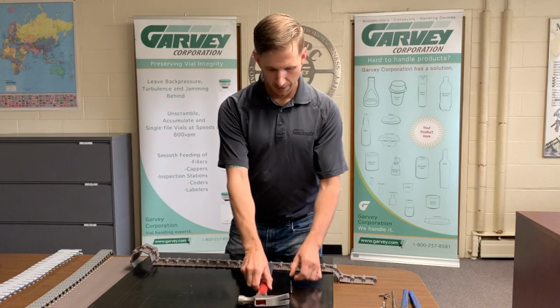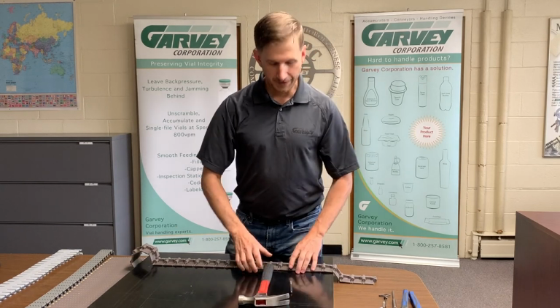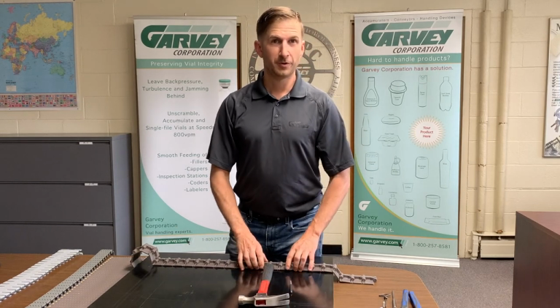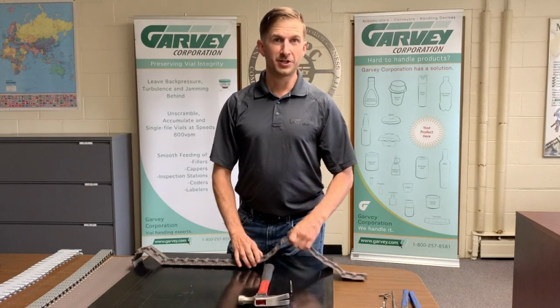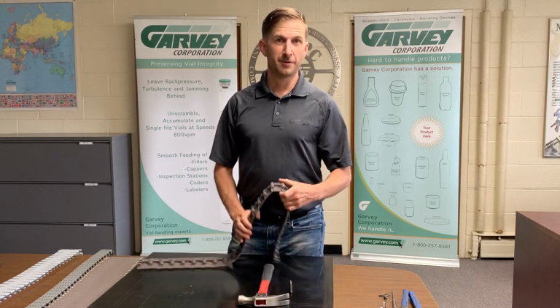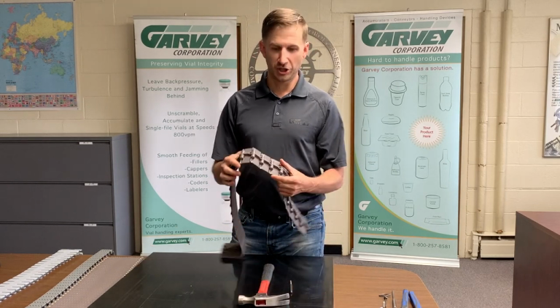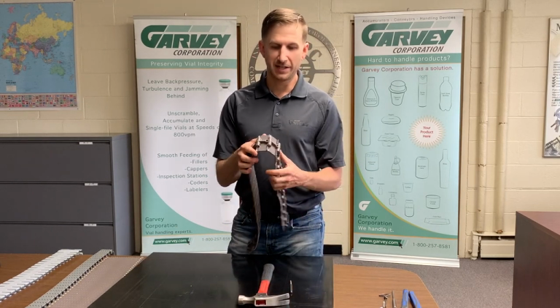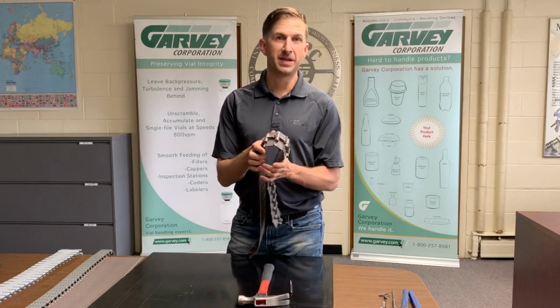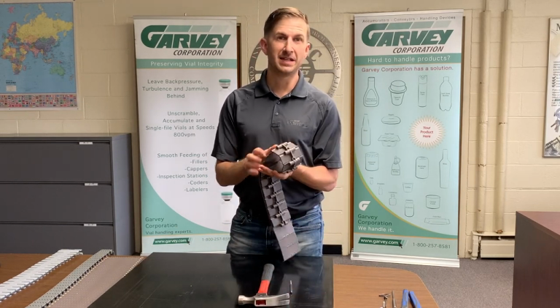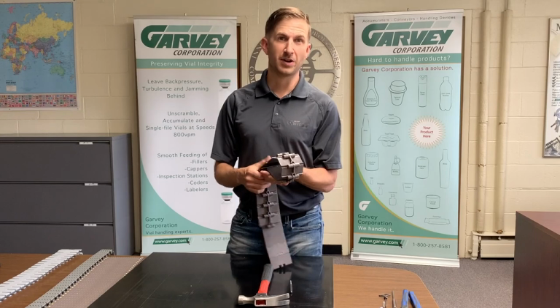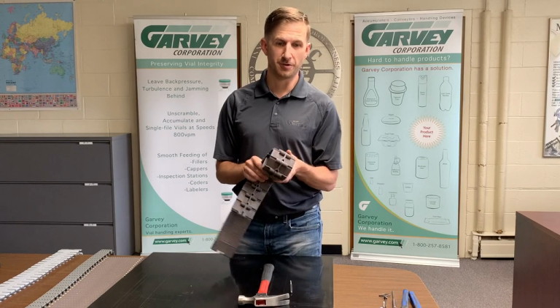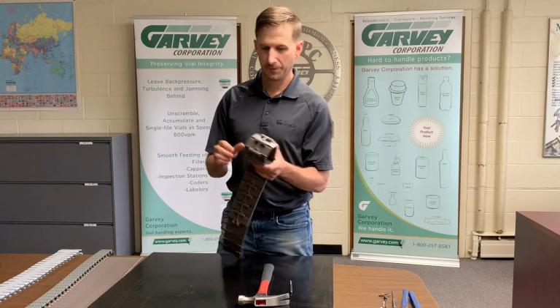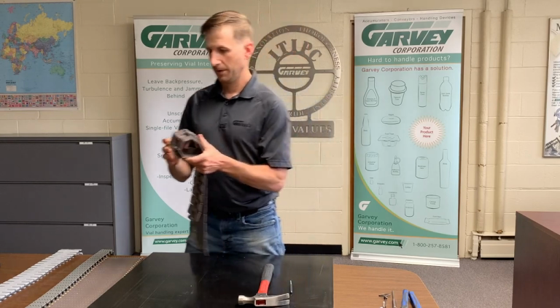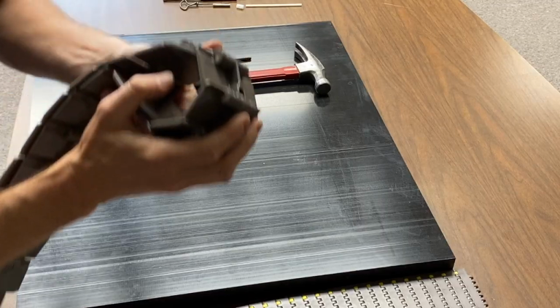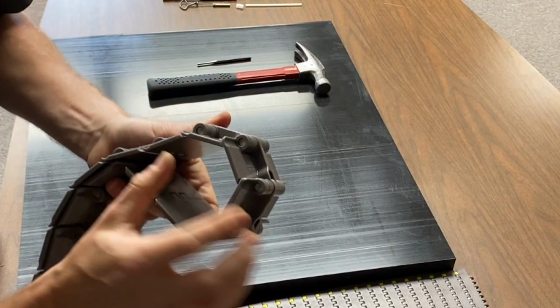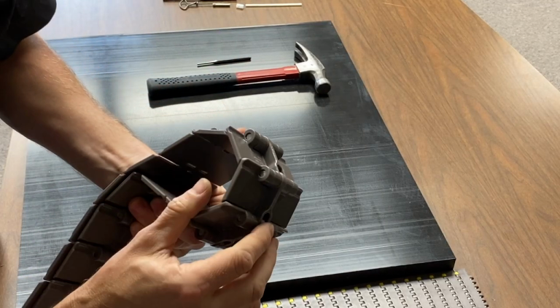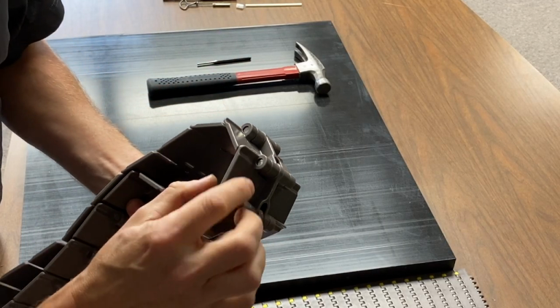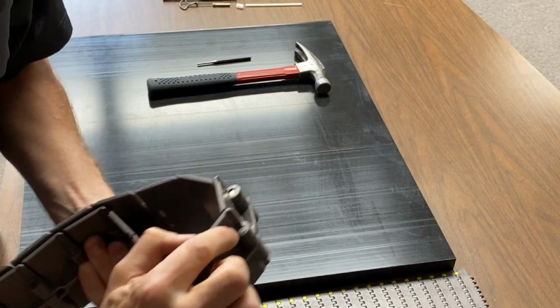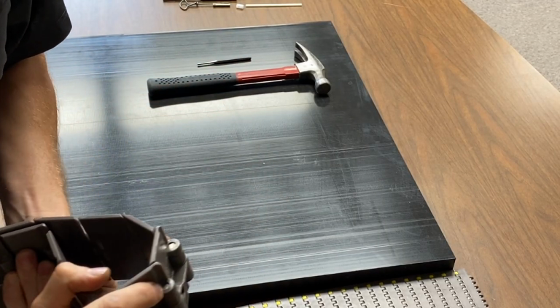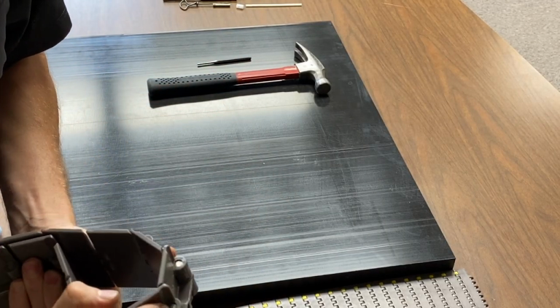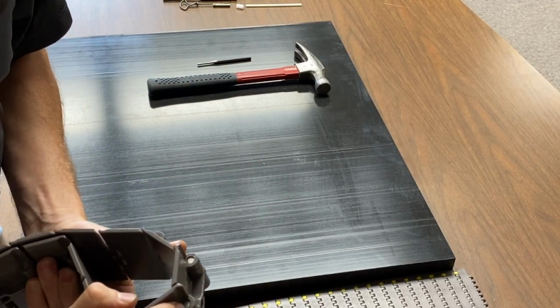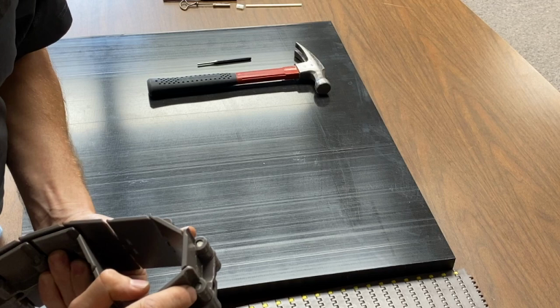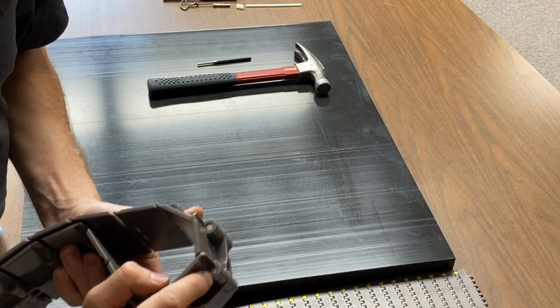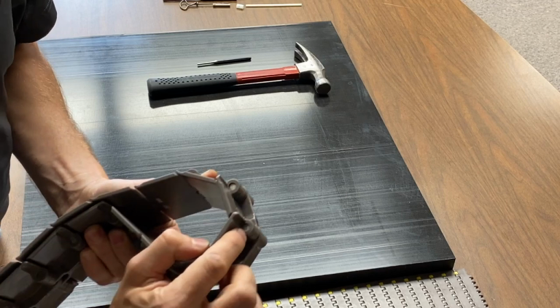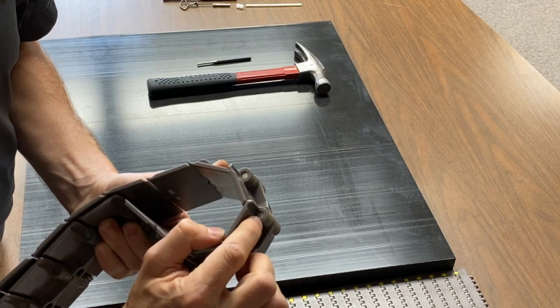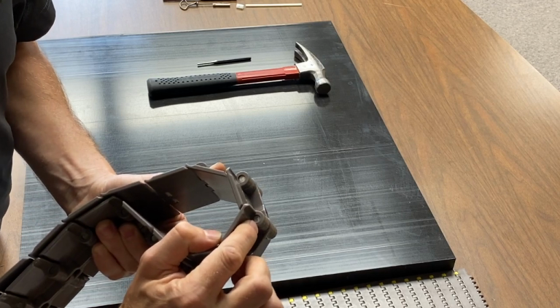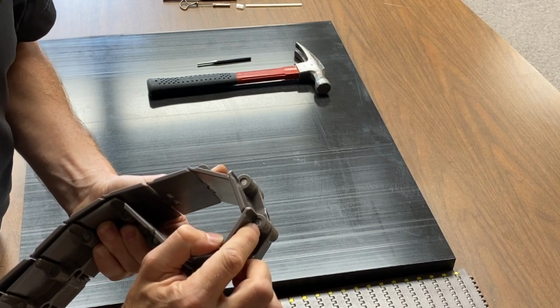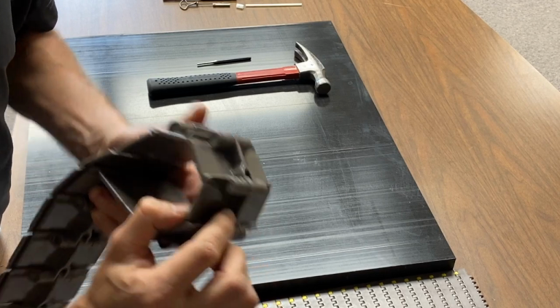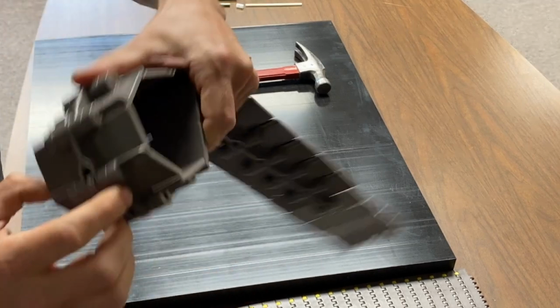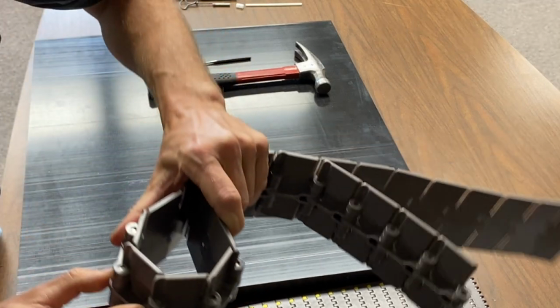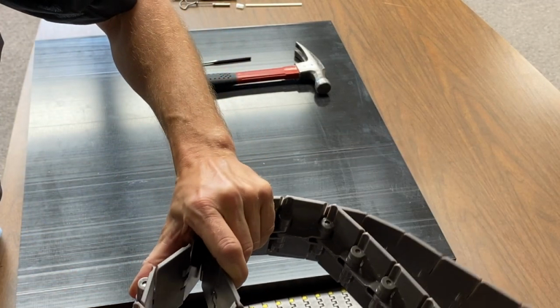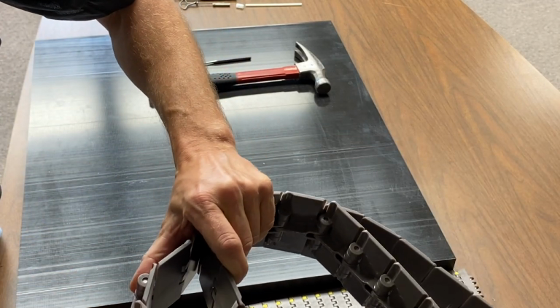The one thing to really watch out for on this chain is that the pin is directional — it's only going to come out one side. There's going to be a large hole on one side and a smaller hole on the other.